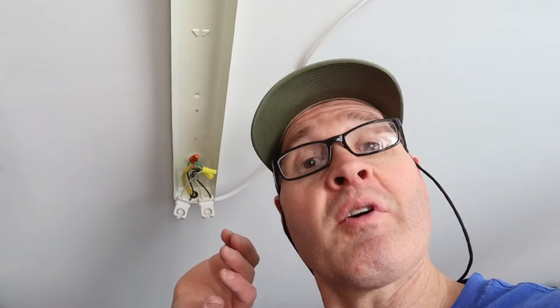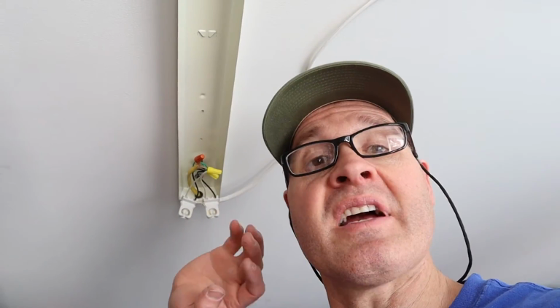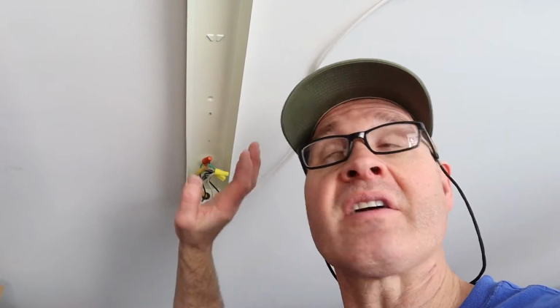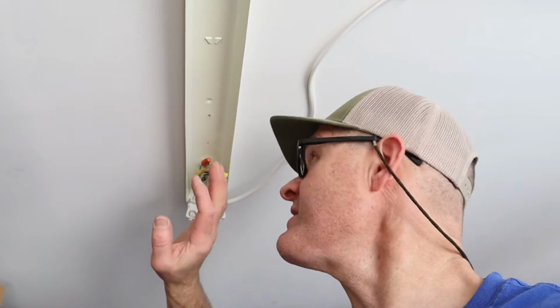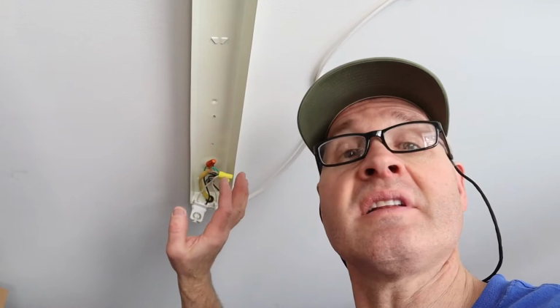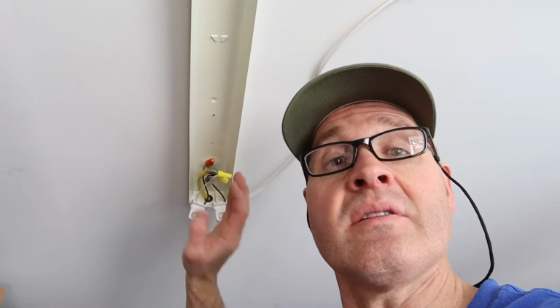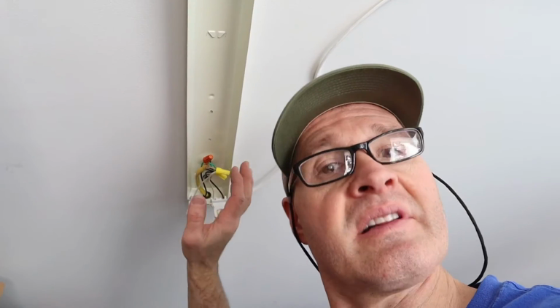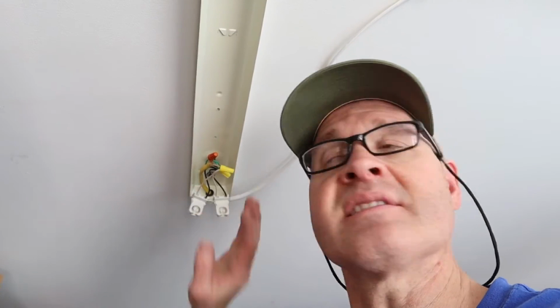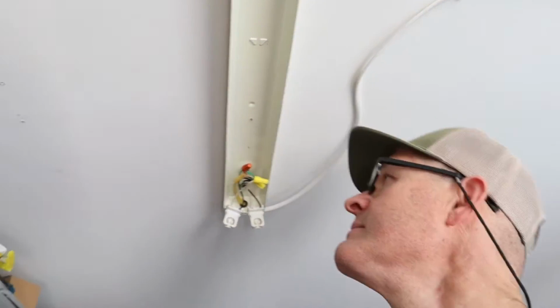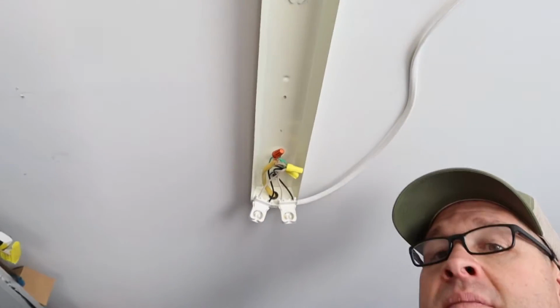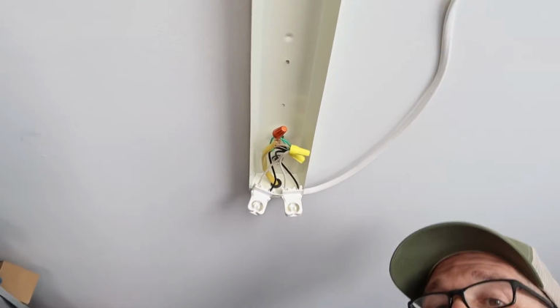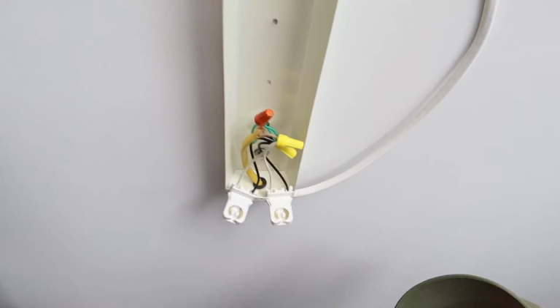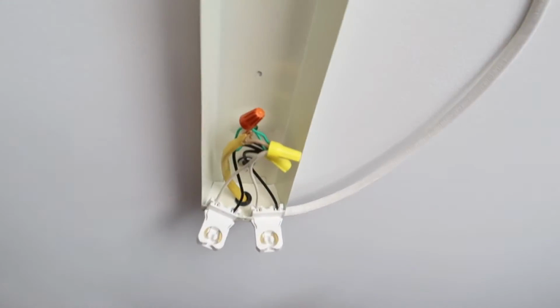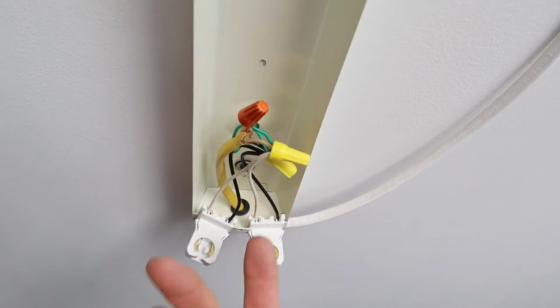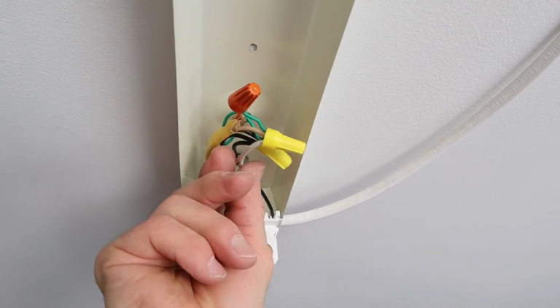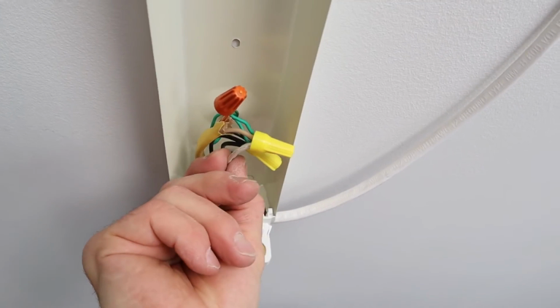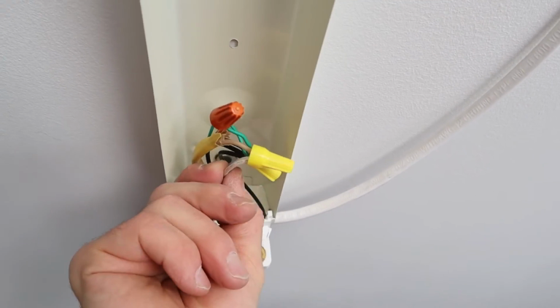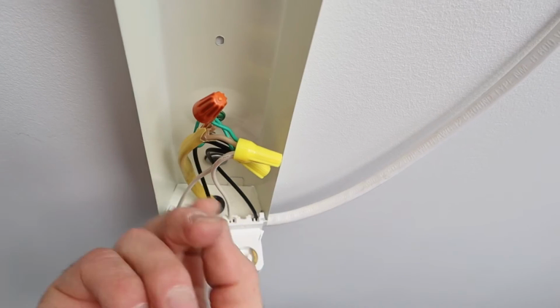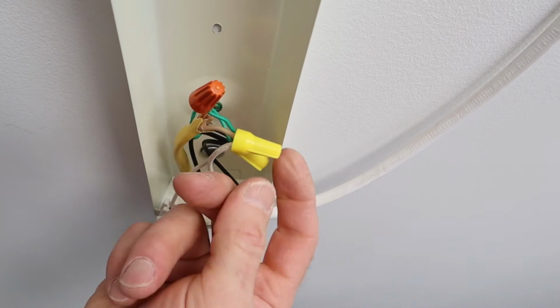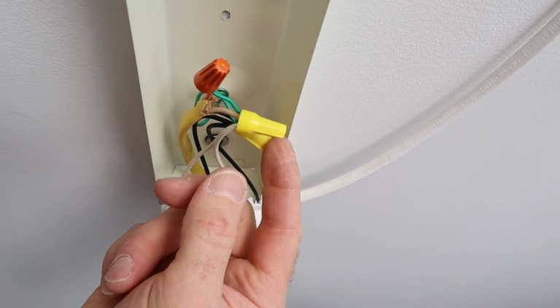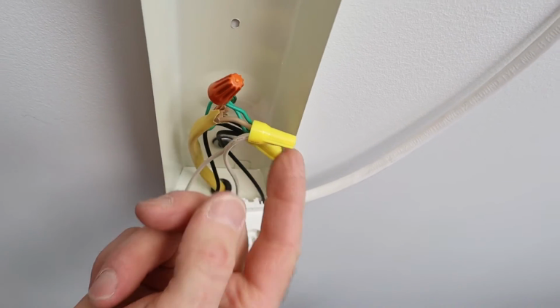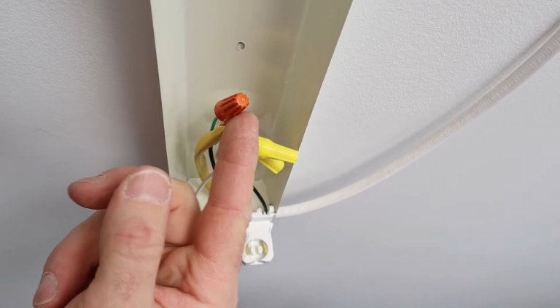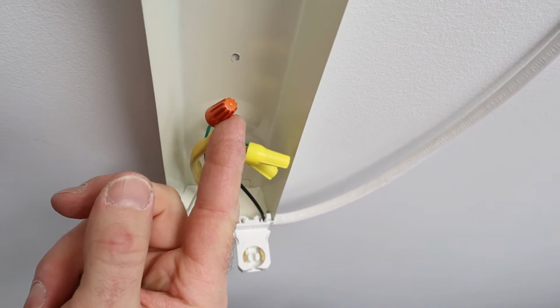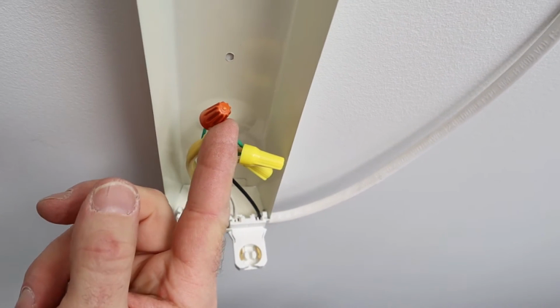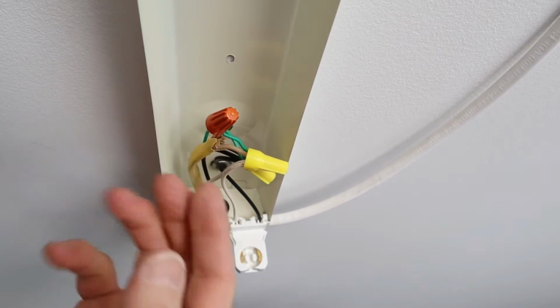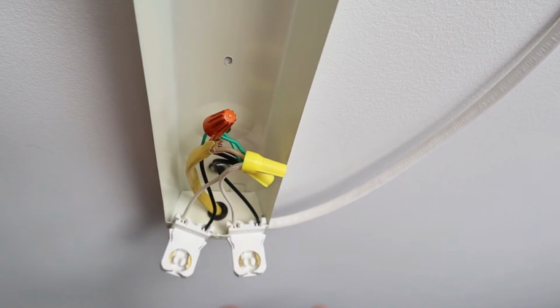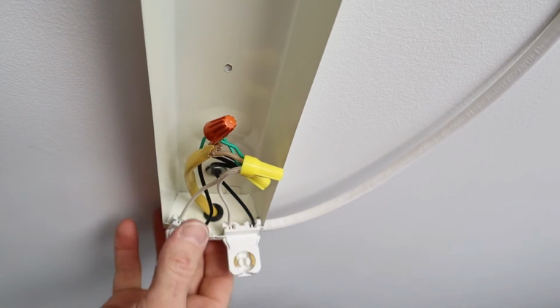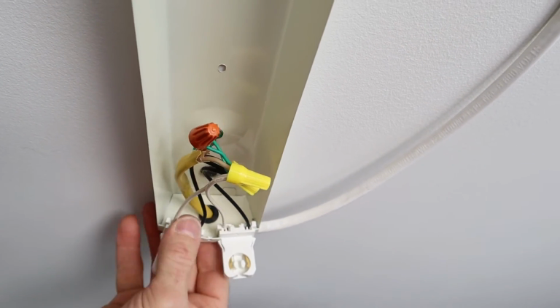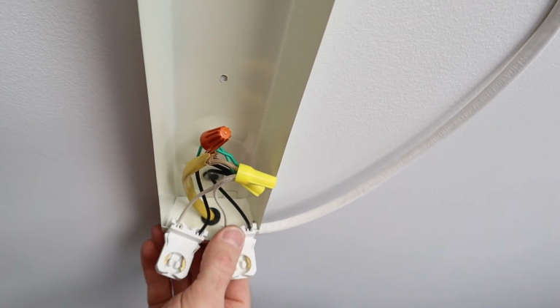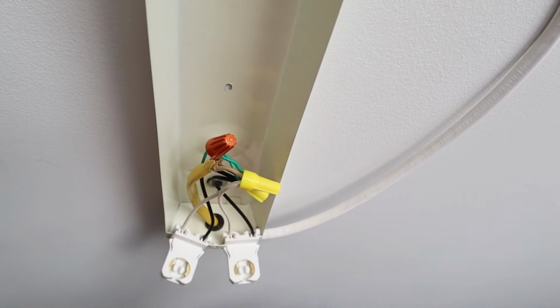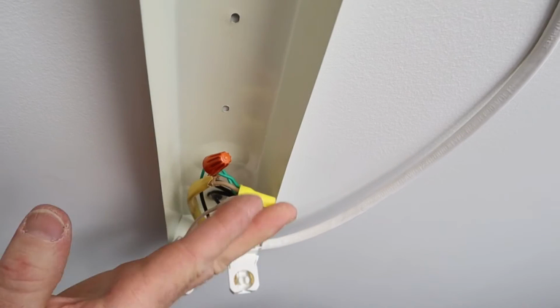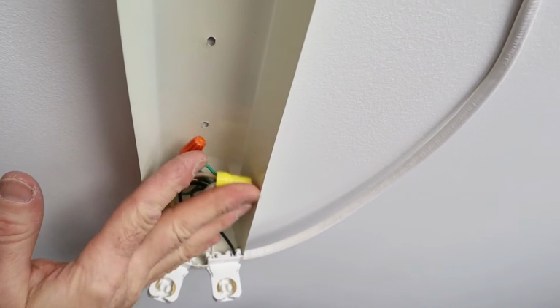Before I put the cover back on the fixture, let's take a look at how clean this is. We have the whites going together, and the blacks going together, and the ground going together. That's how simple this is. Let's put the cover back on.